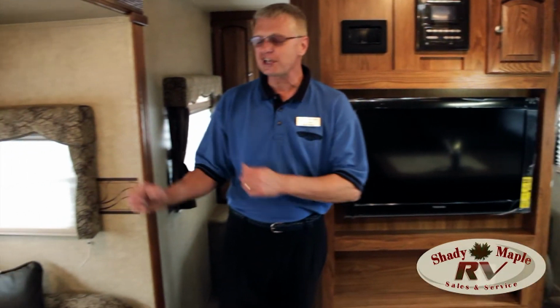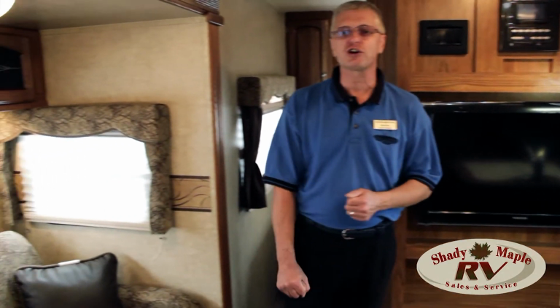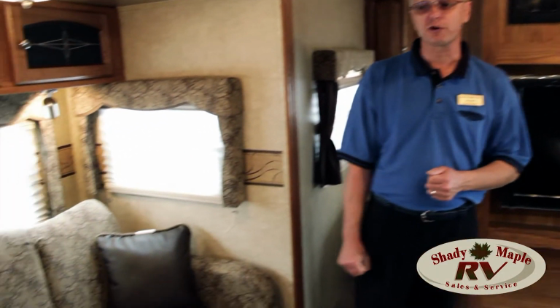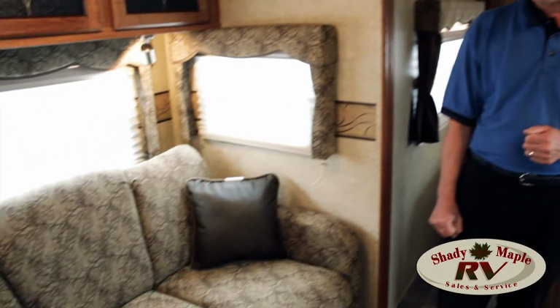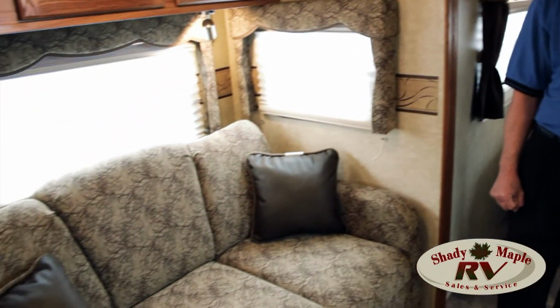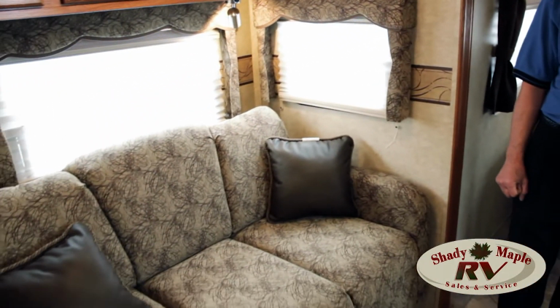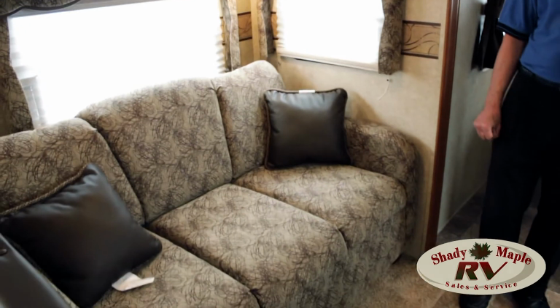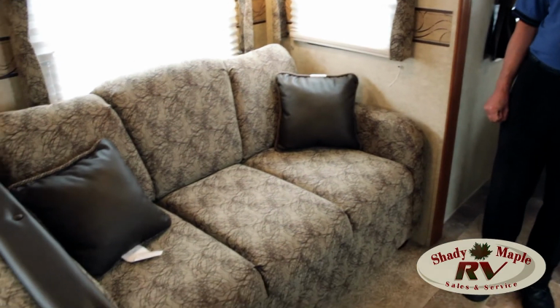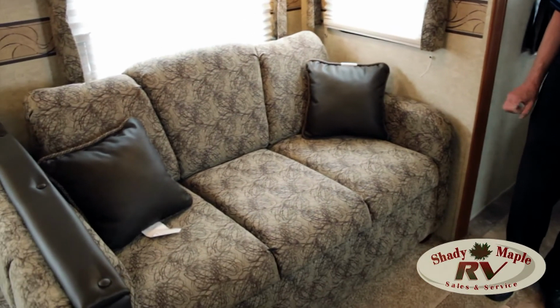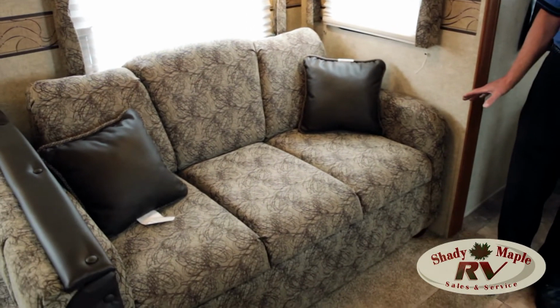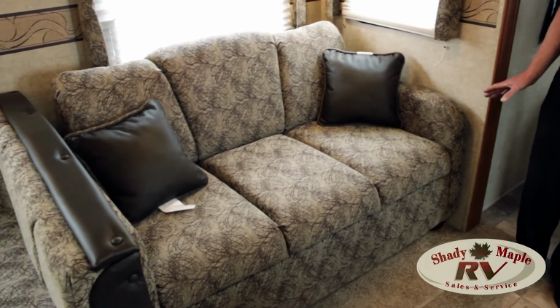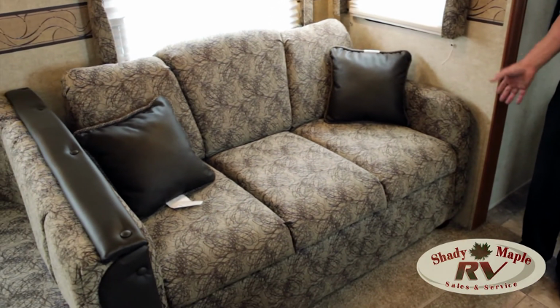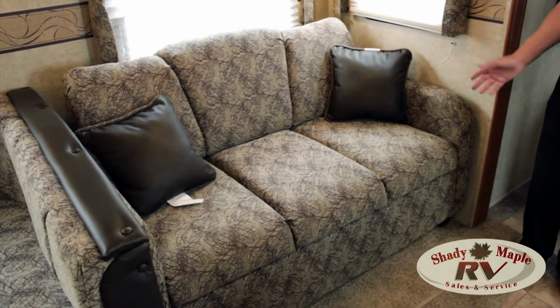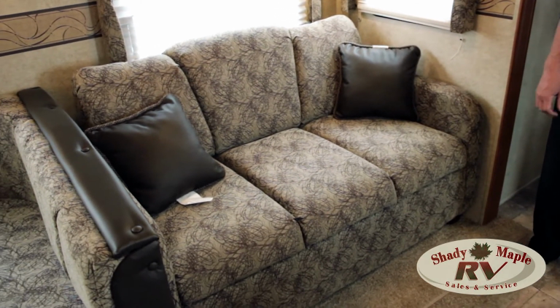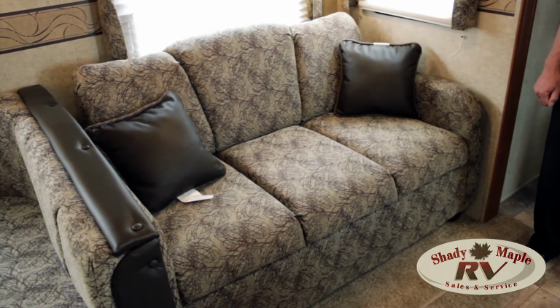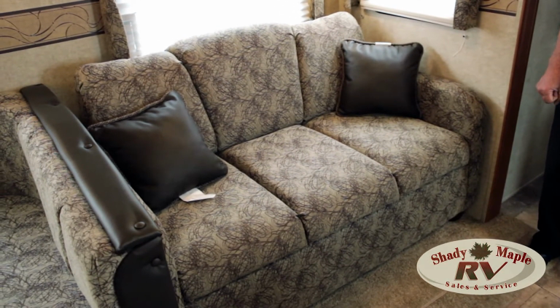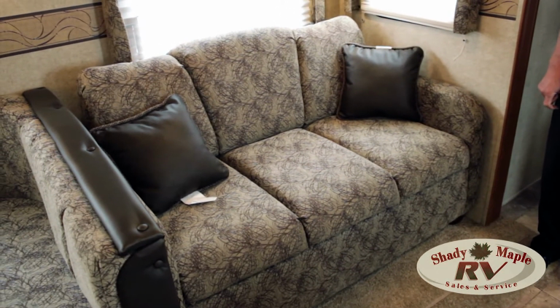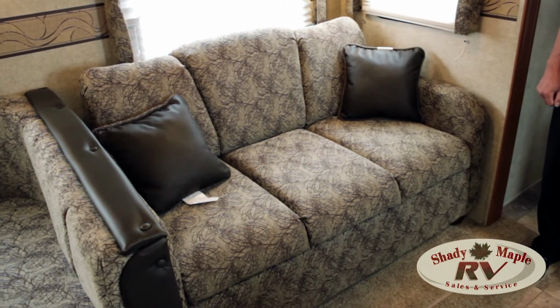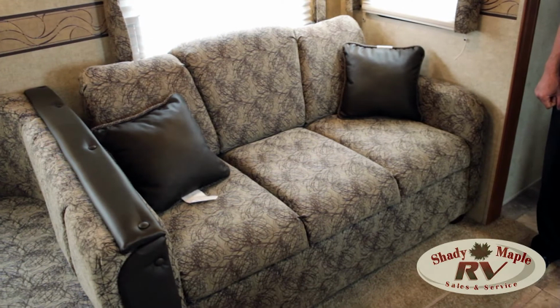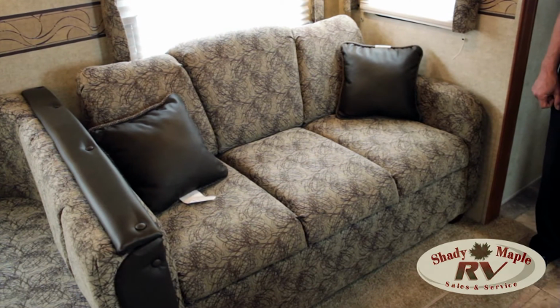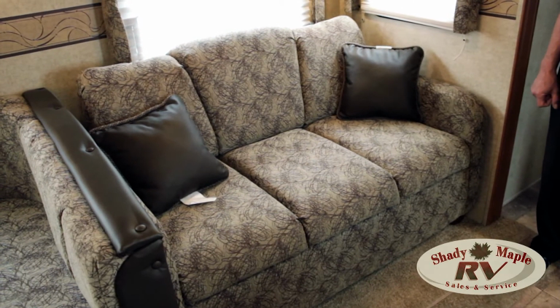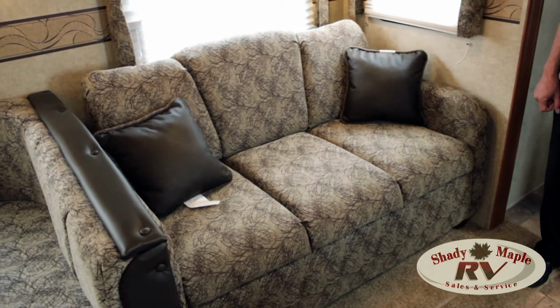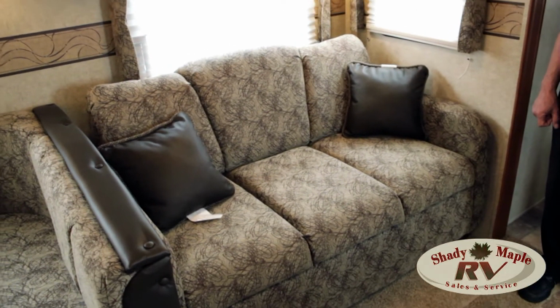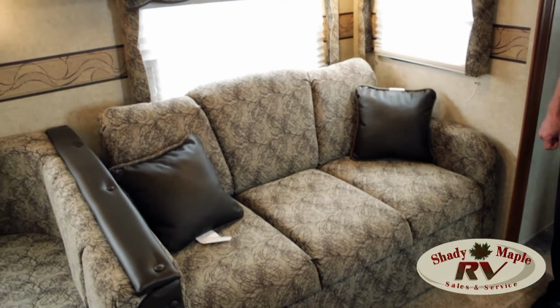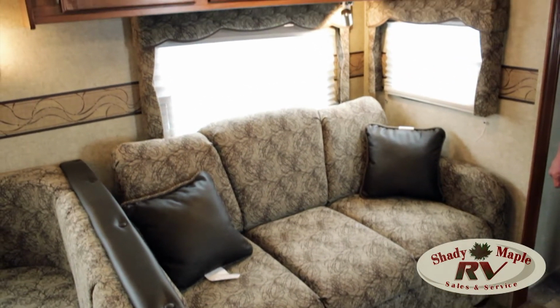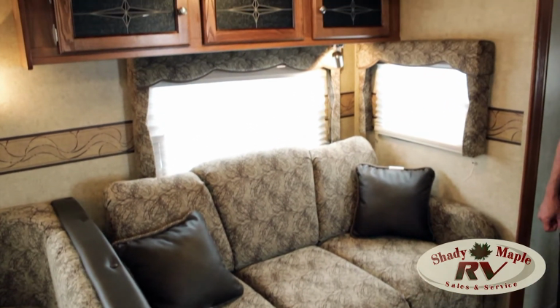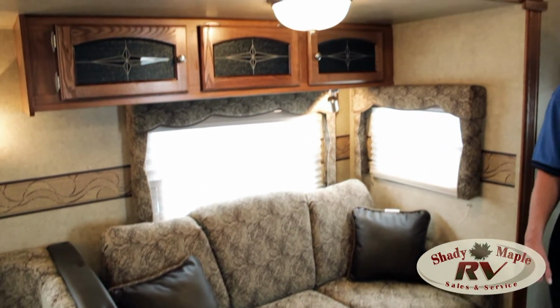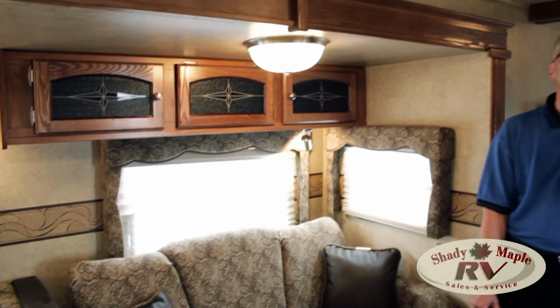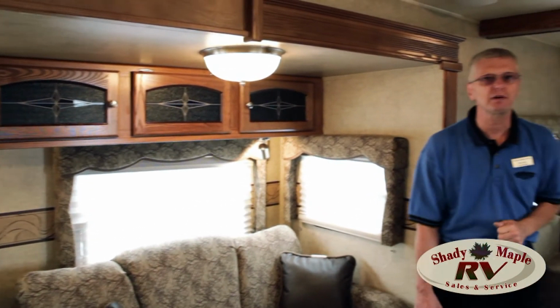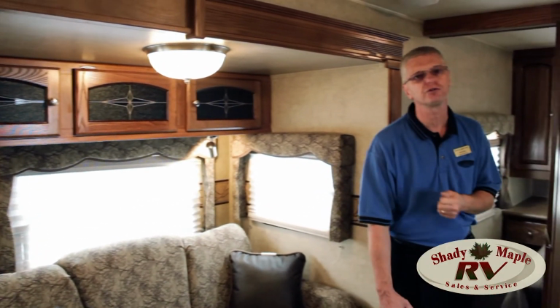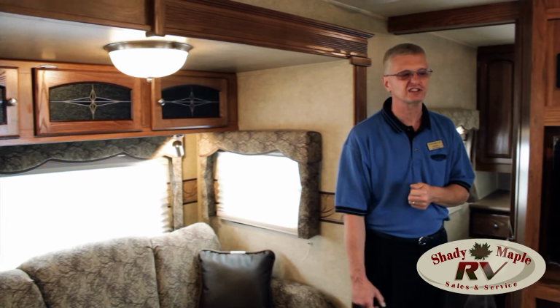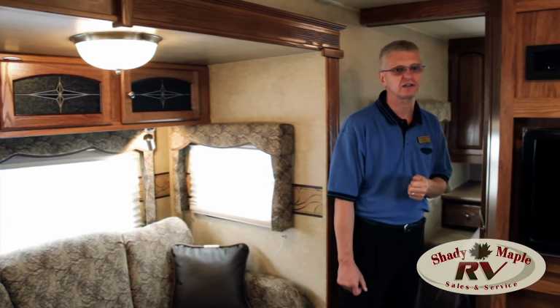Sleeper sofa with the air mattress on here, nice and comfortable daytime, and just gives you plenty of sleeping space. Let's count it — one, two, three, four, five, six, seven, eight, nine, ten, eleven people you can sleep in here.